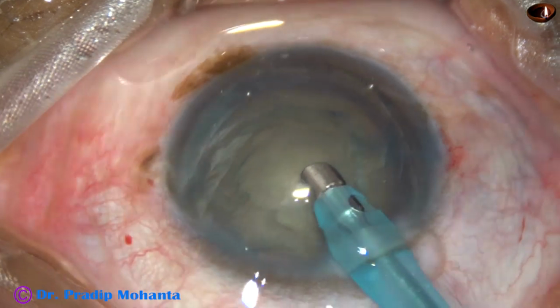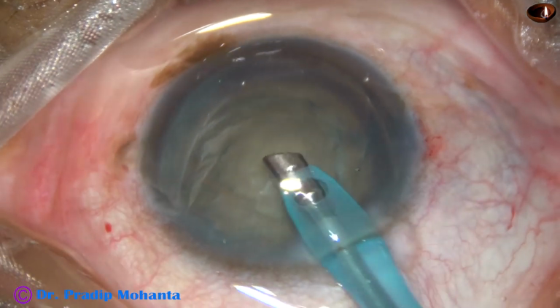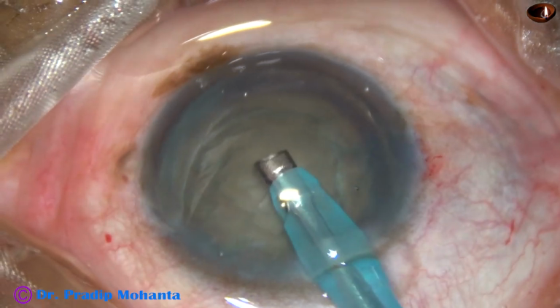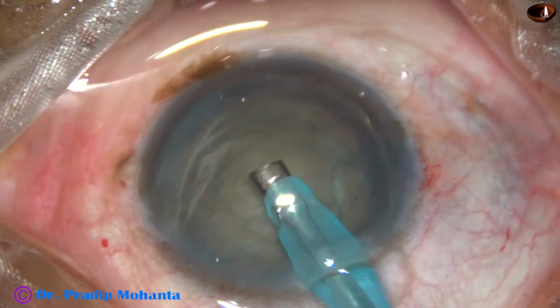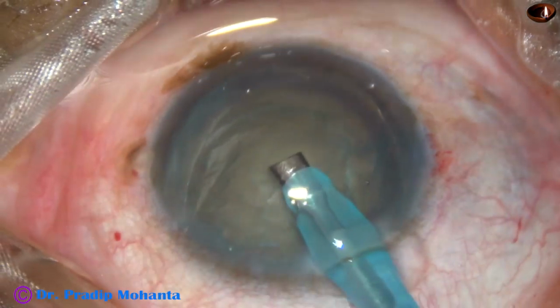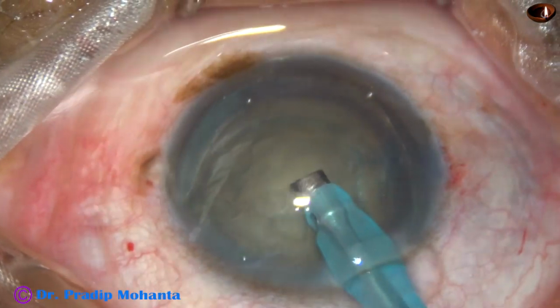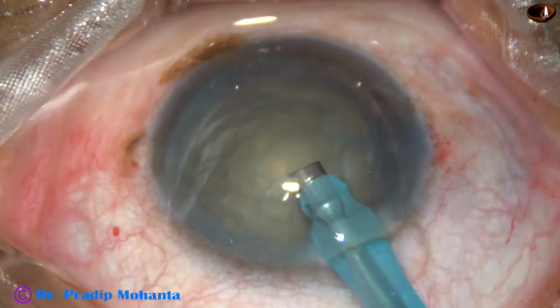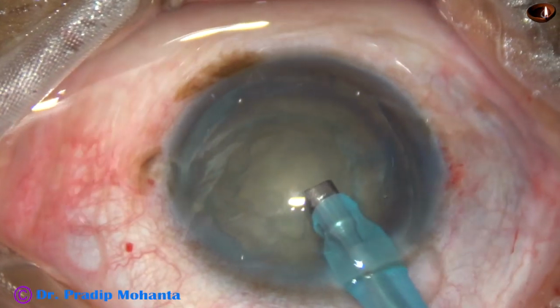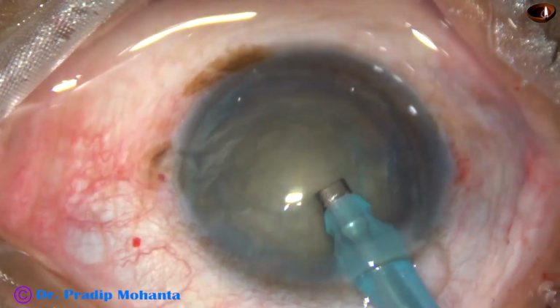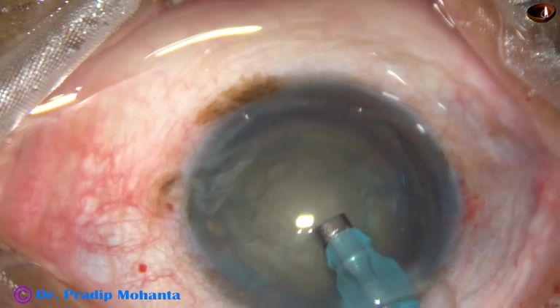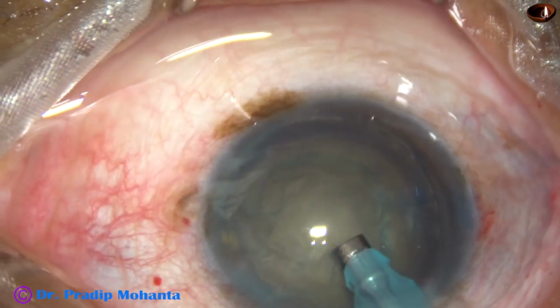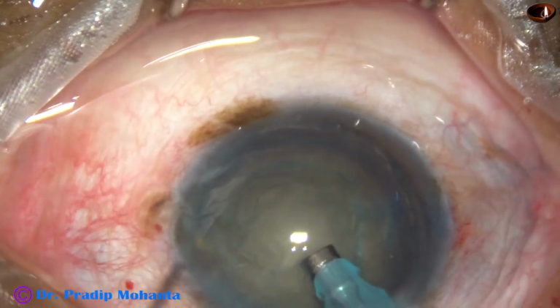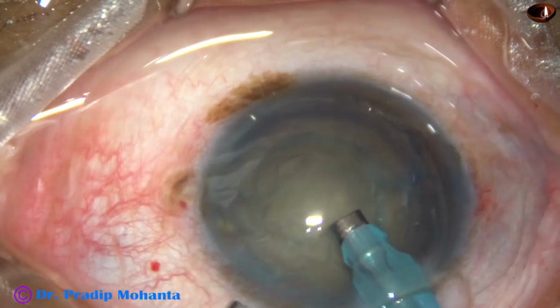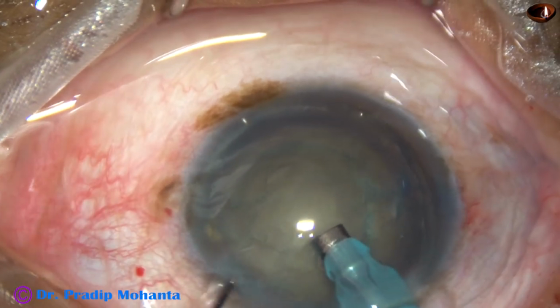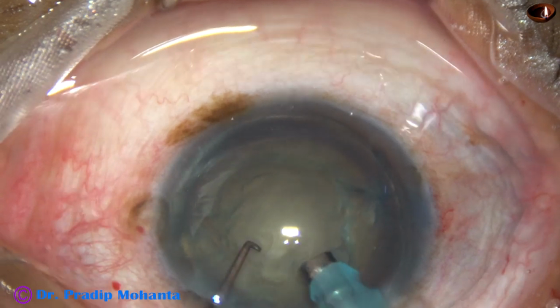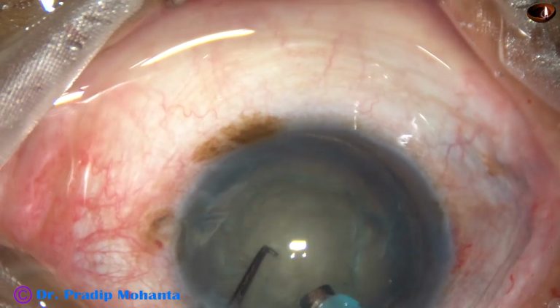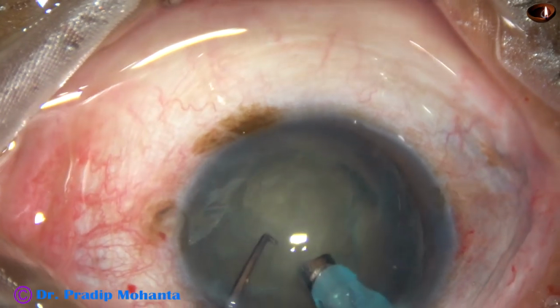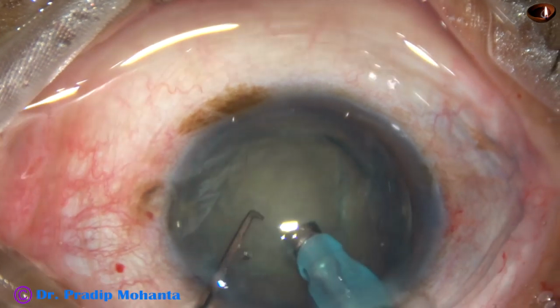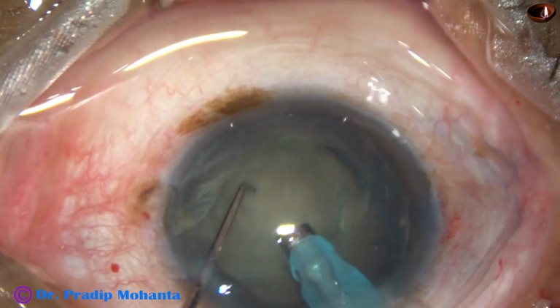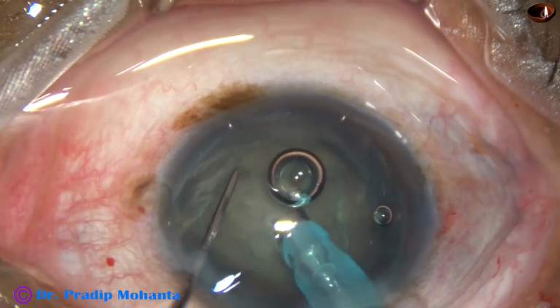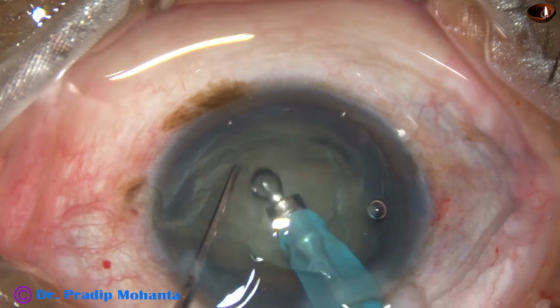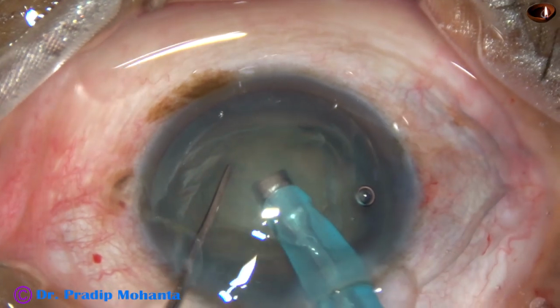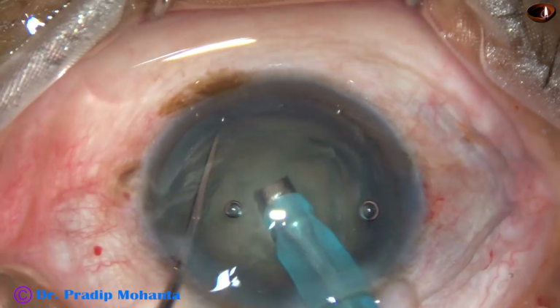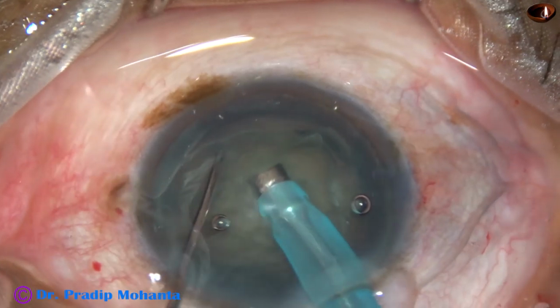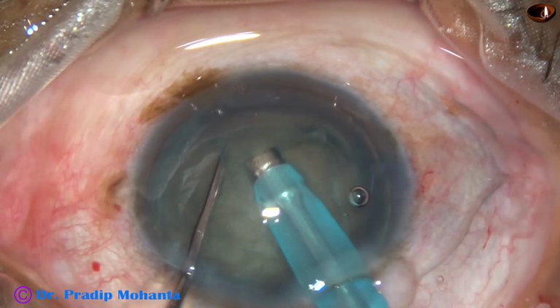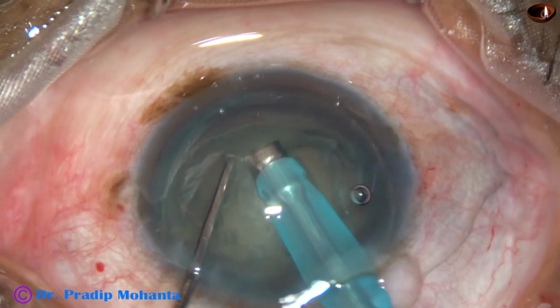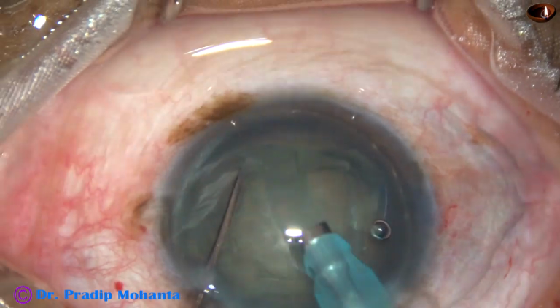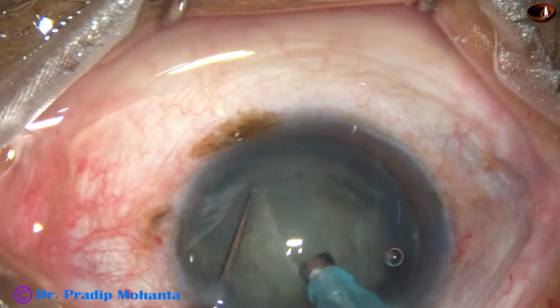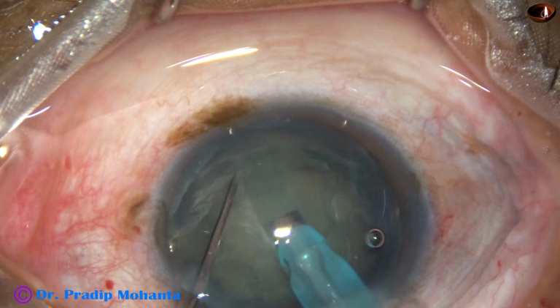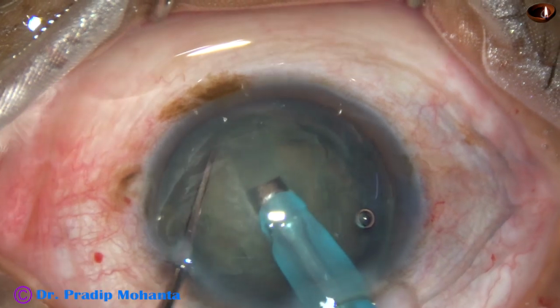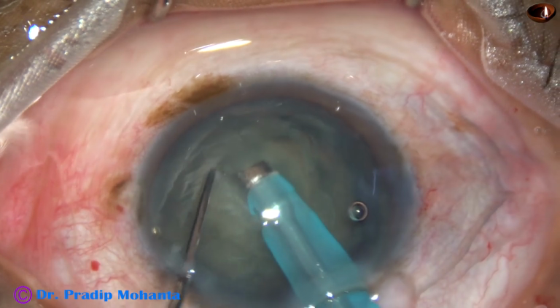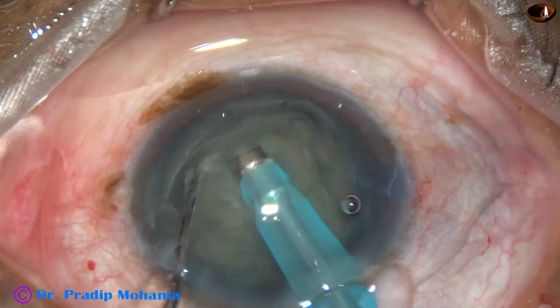And now the handpiece is turned, bevel is up. And now I start sculpting. This is the trench, the first trench.